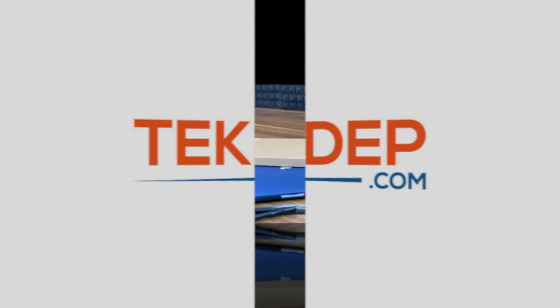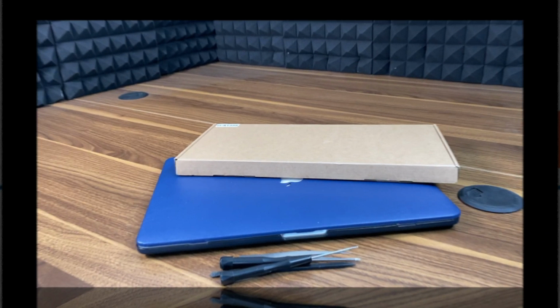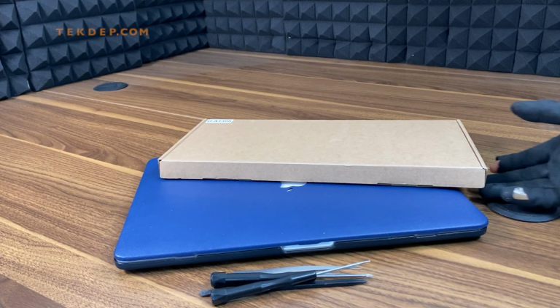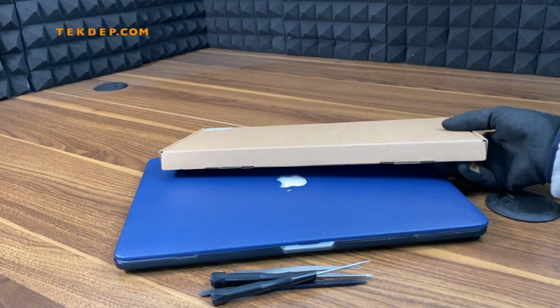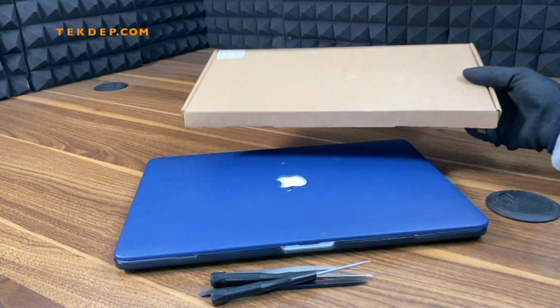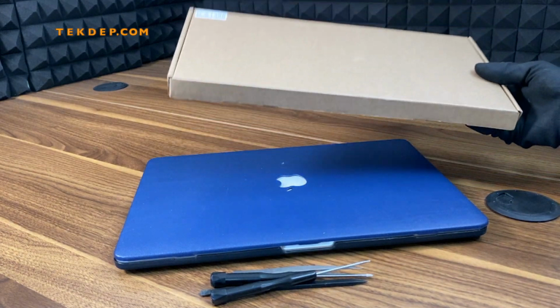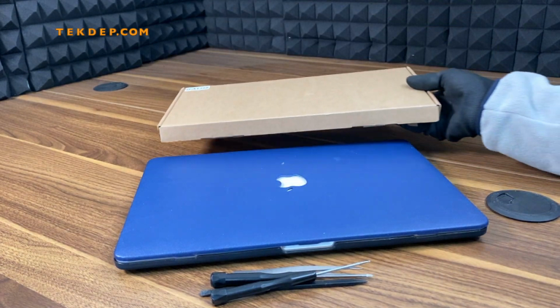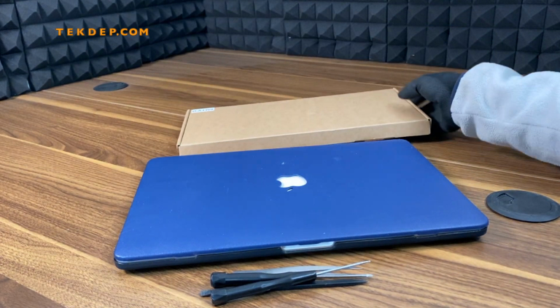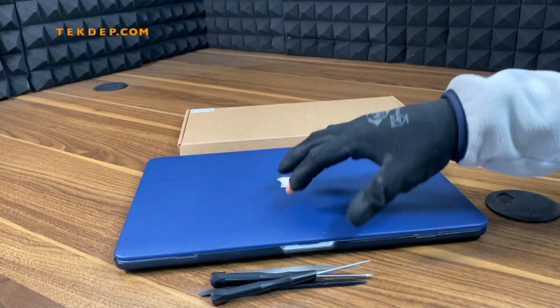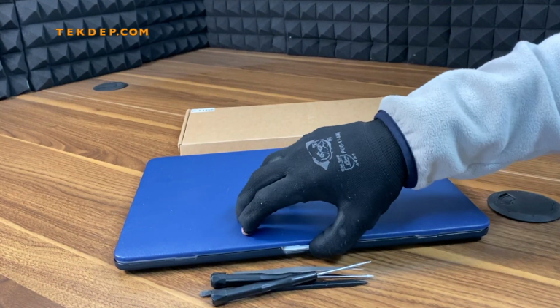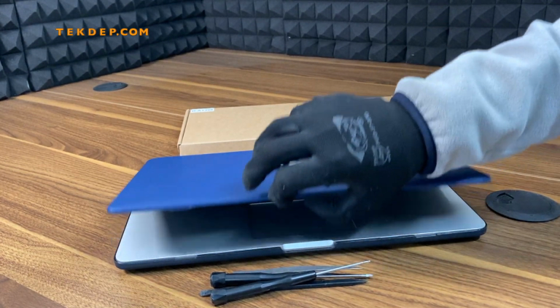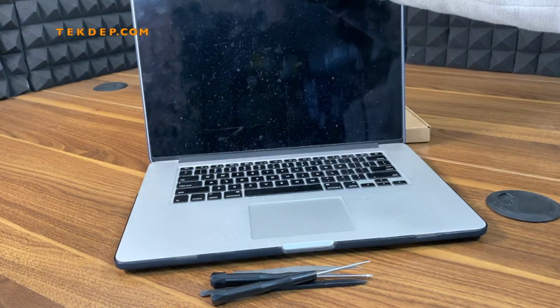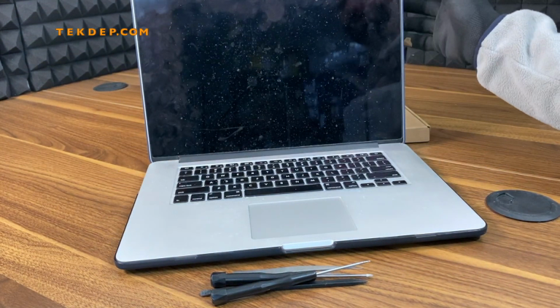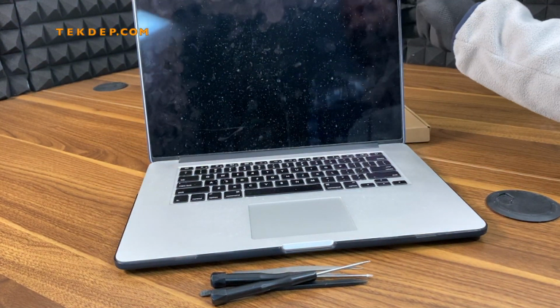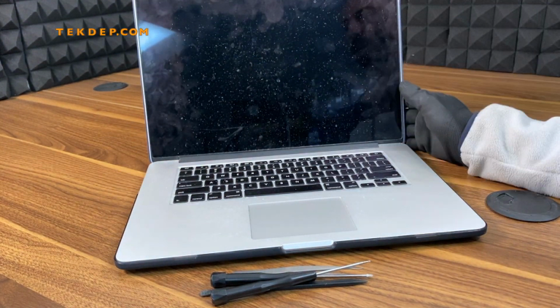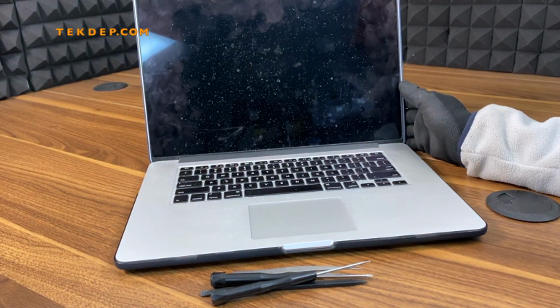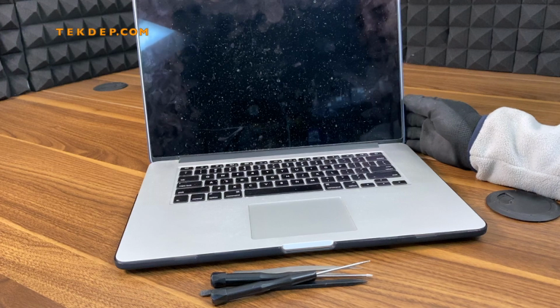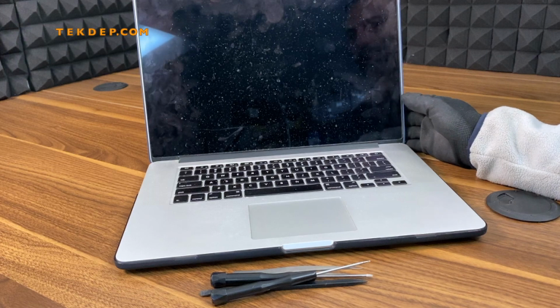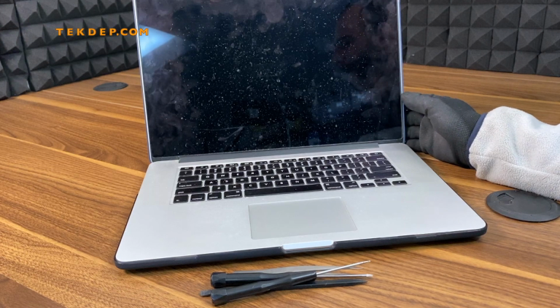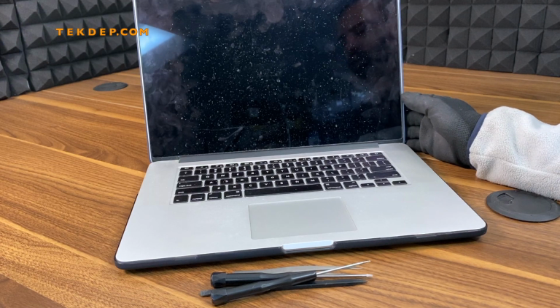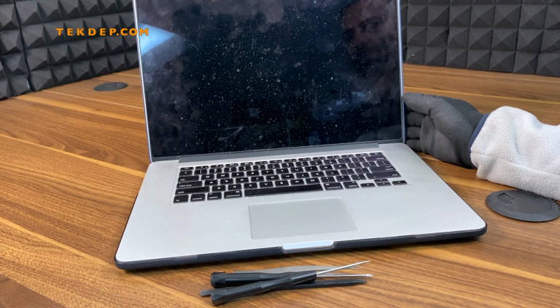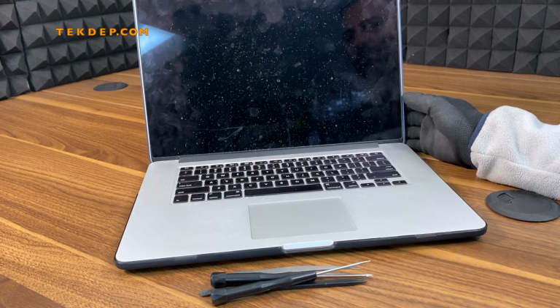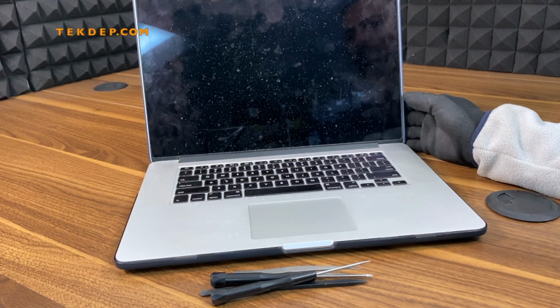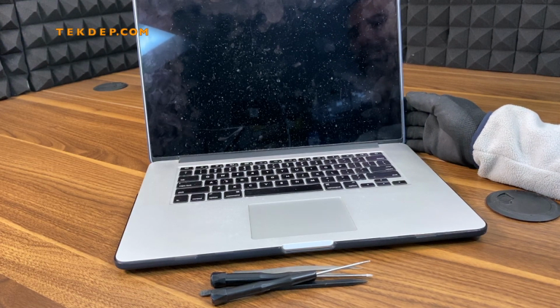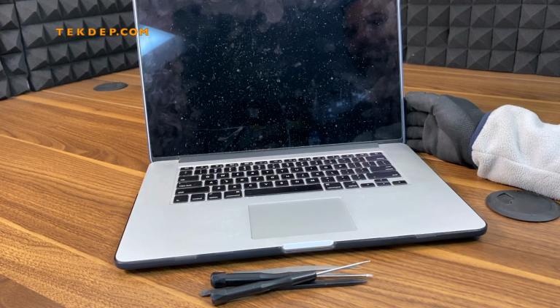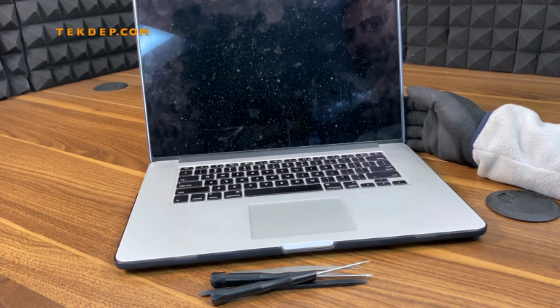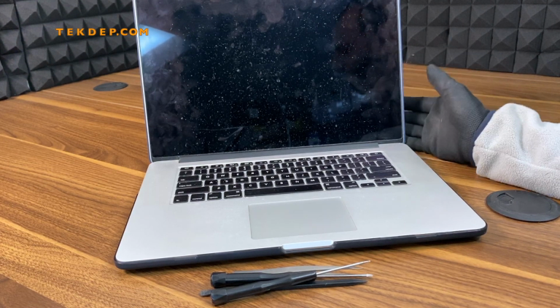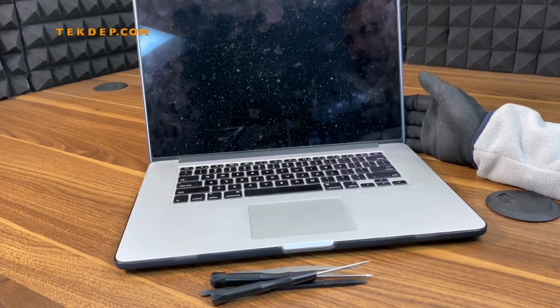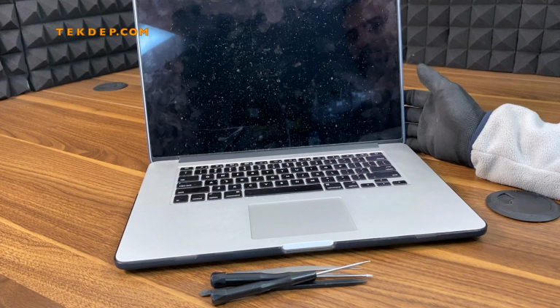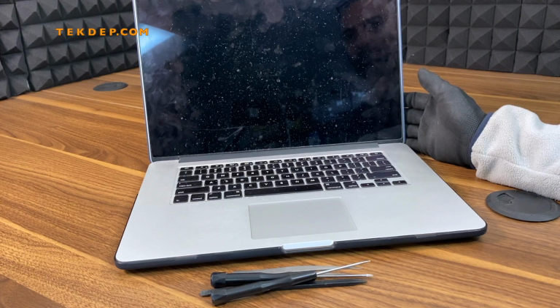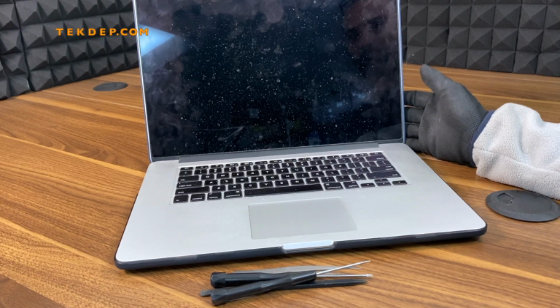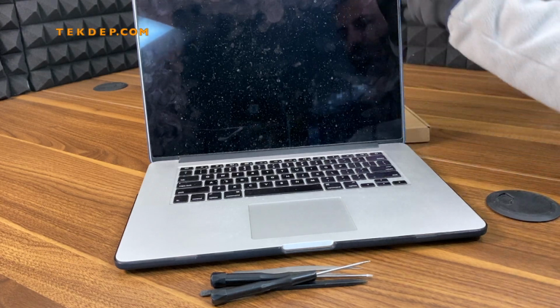Hello everyone! In this episode I will be showing you how to replace the battery on an A1398 2015 model 15-inch MacBook Pro Retina.